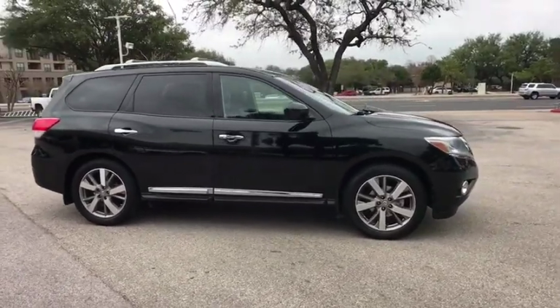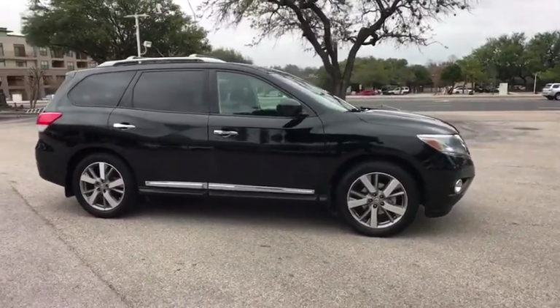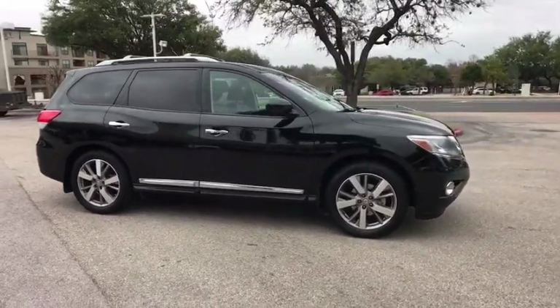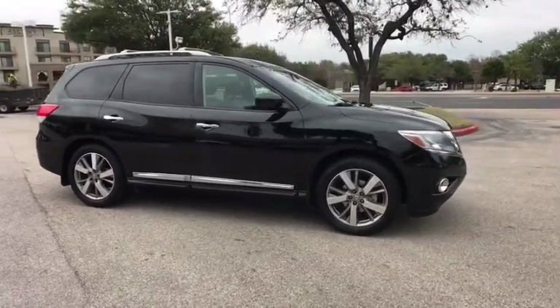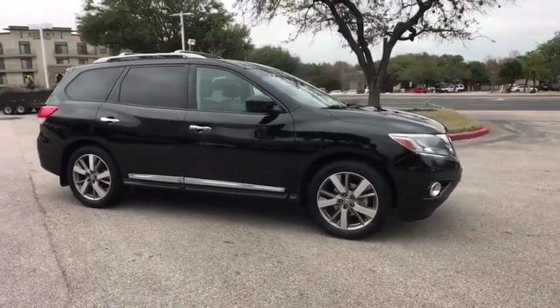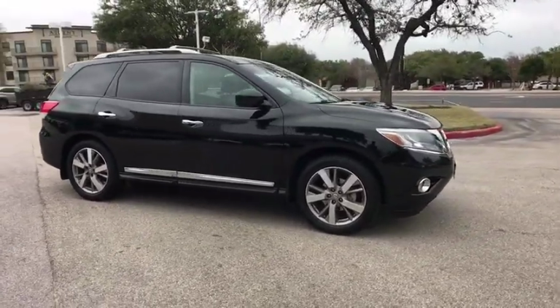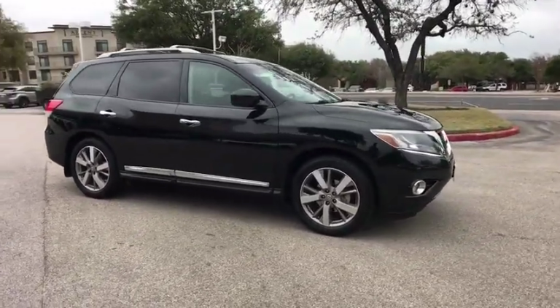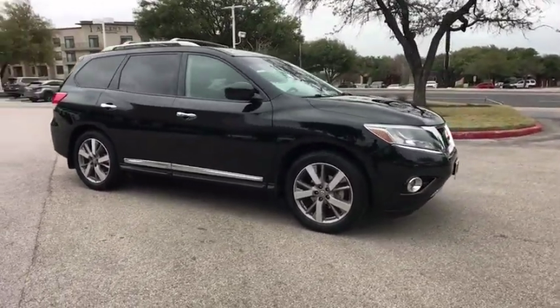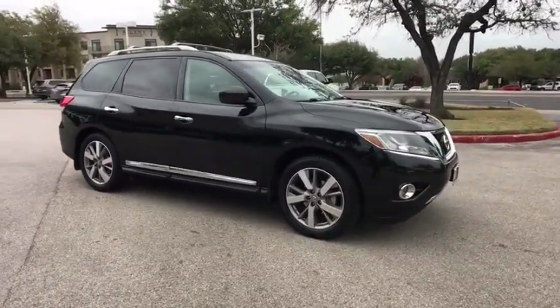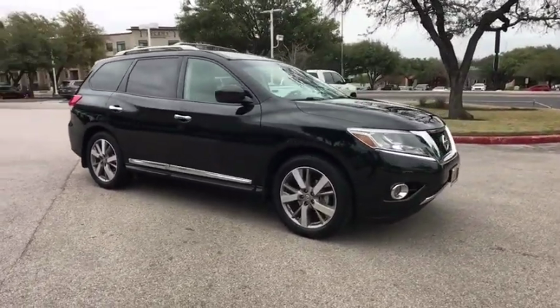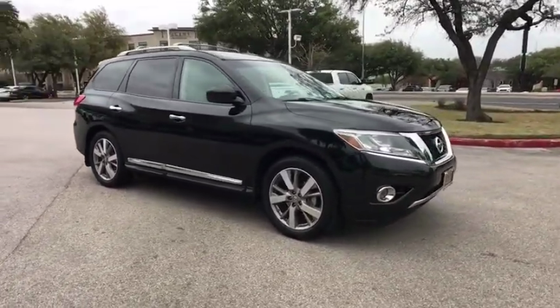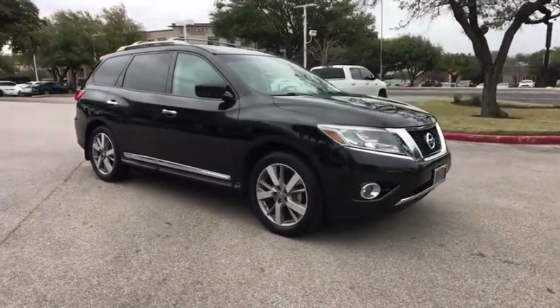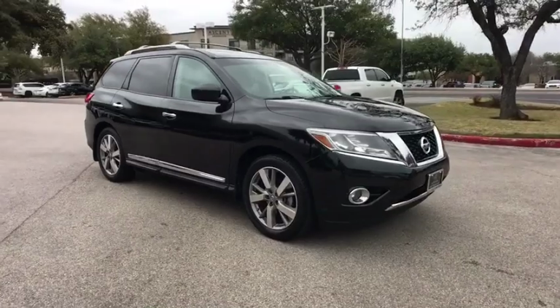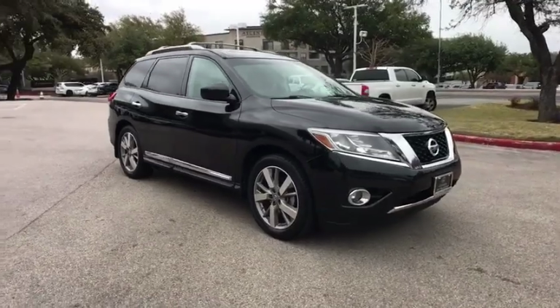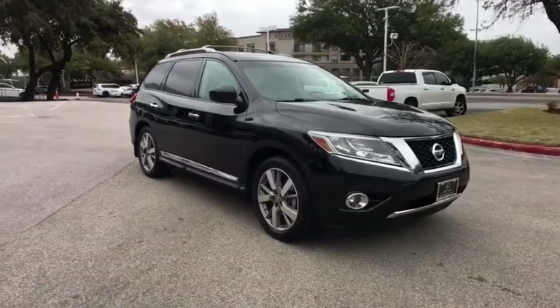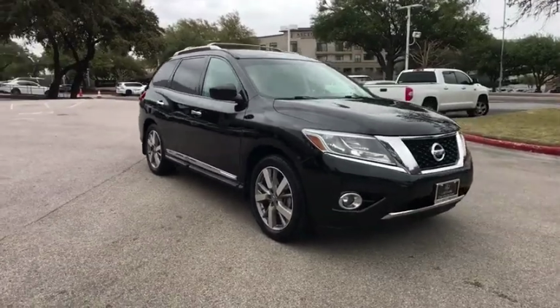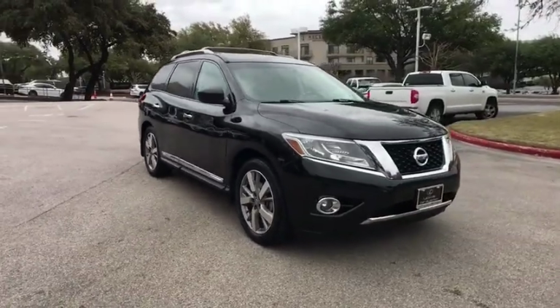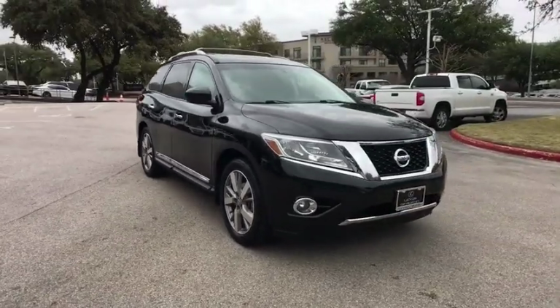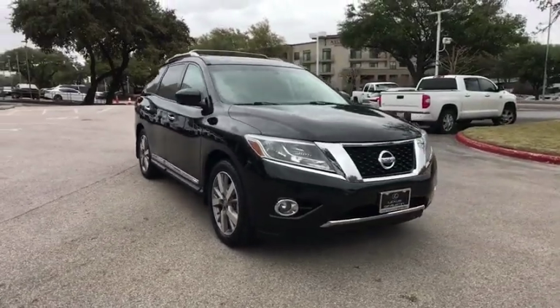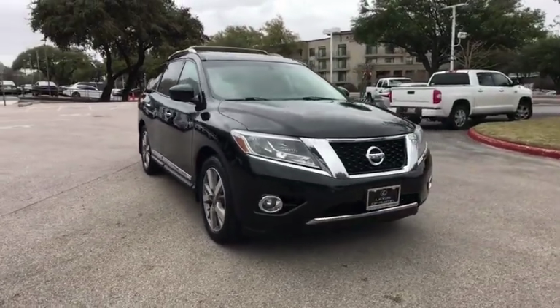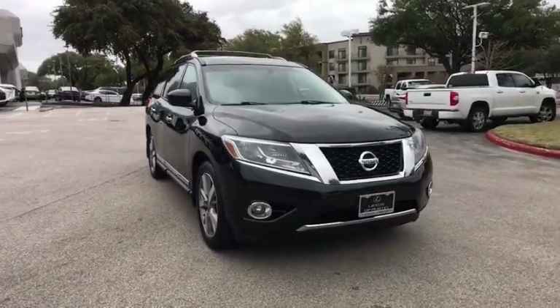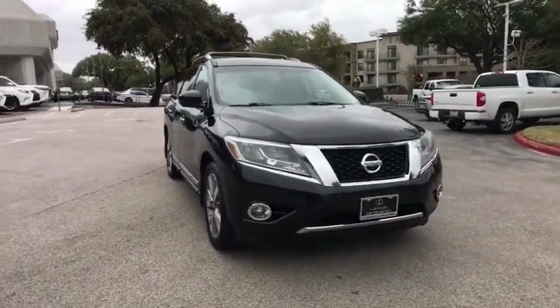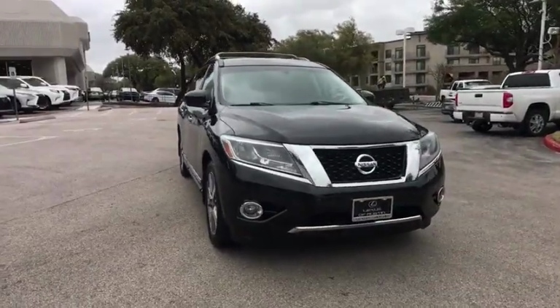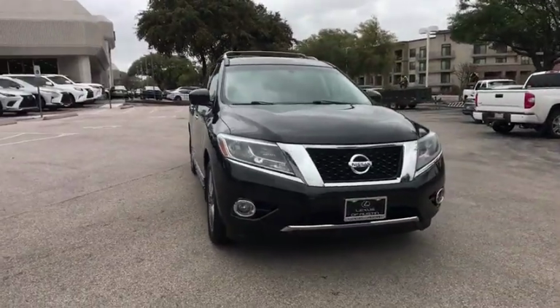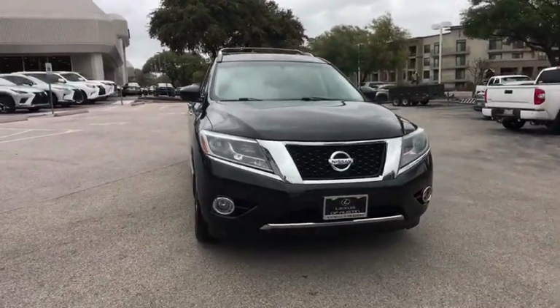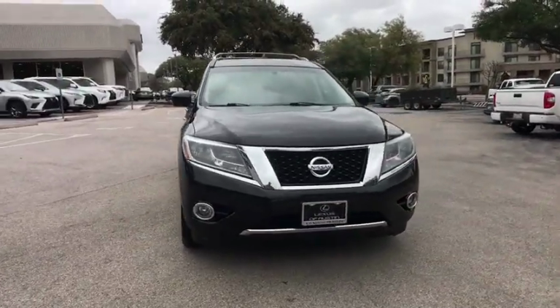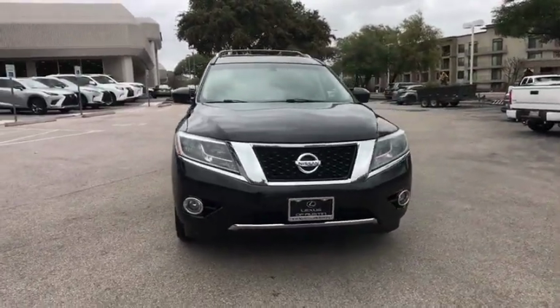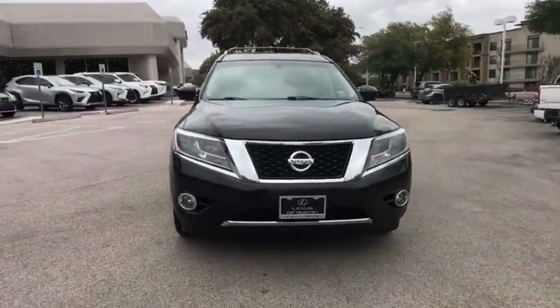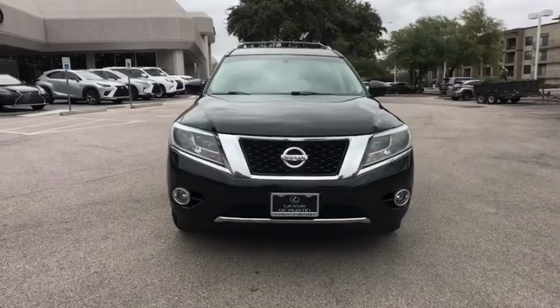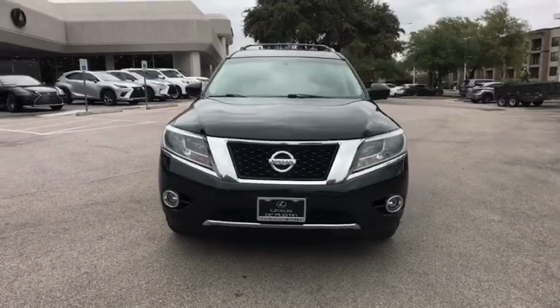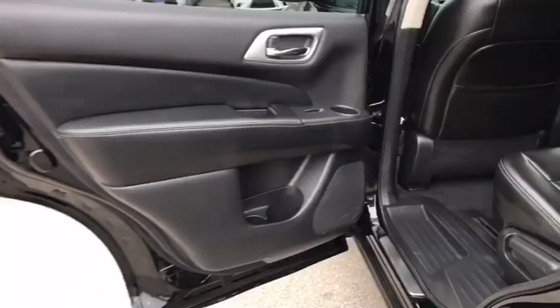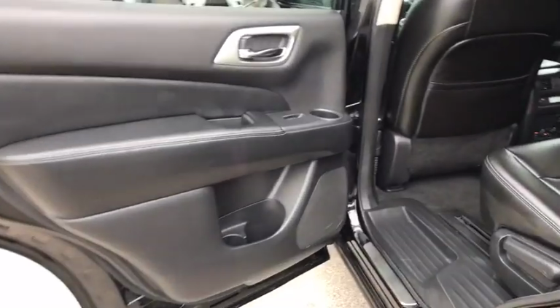Intermittent wipers, tachometer, front bucket seats, driver vanity mirror, tilt steering wheel, front reading lamps, rear window wiper, passenger vanity mirror, rear spoiler.